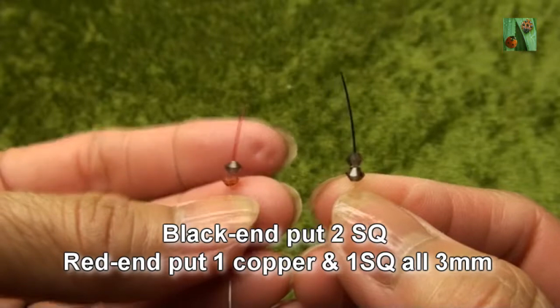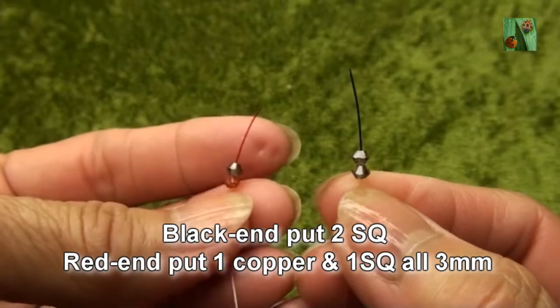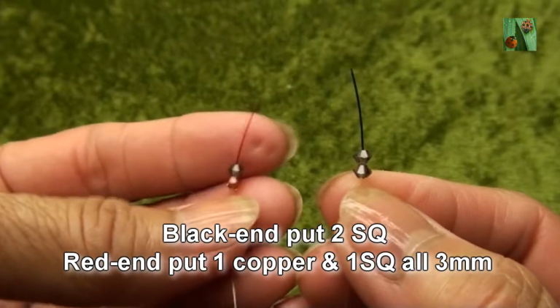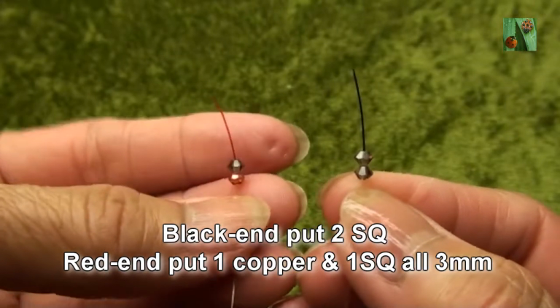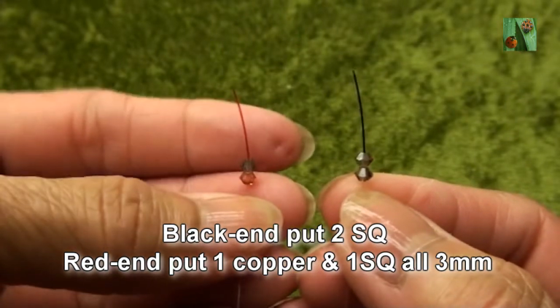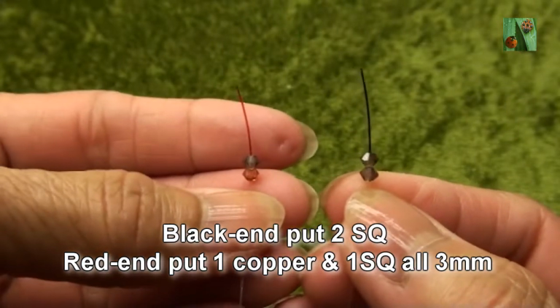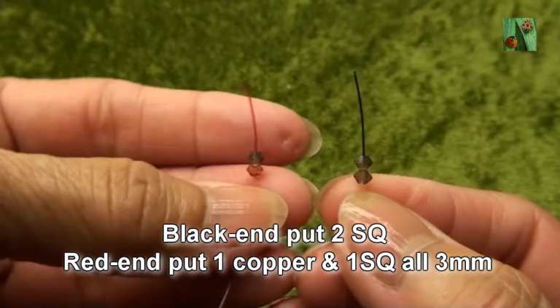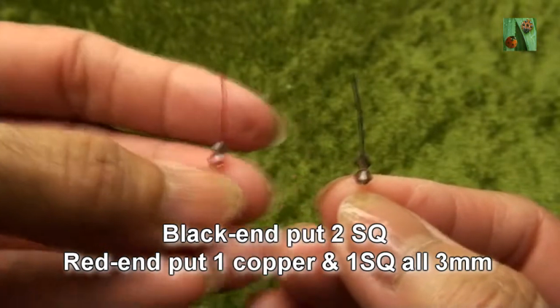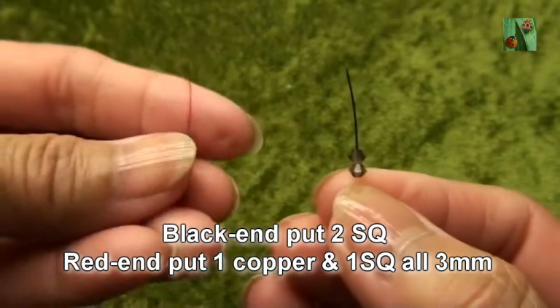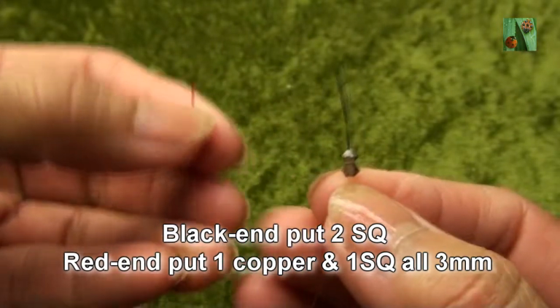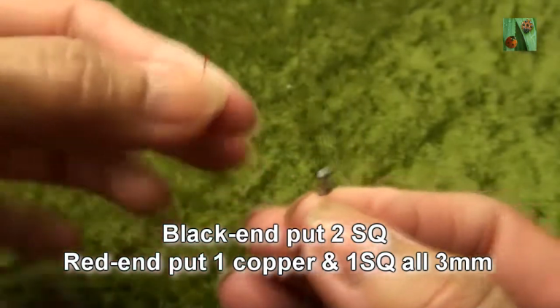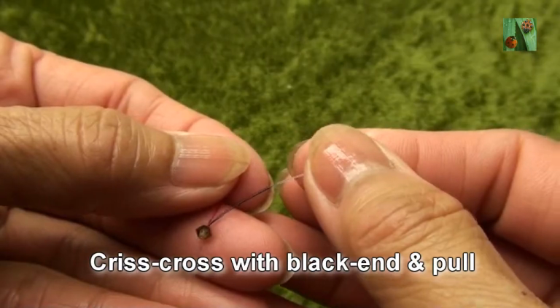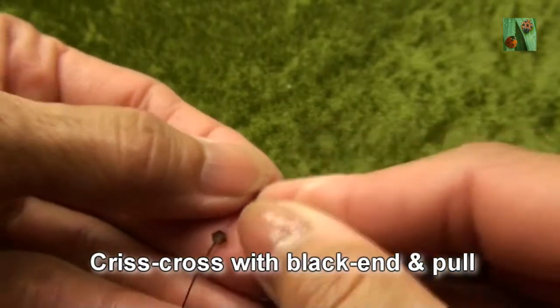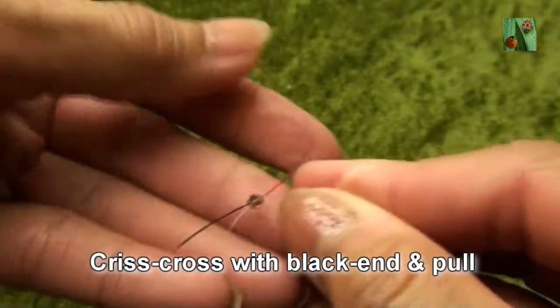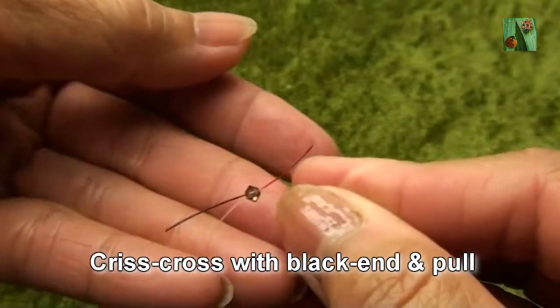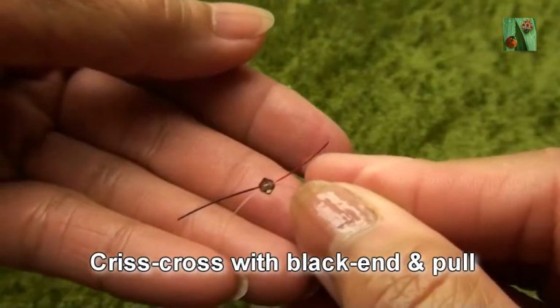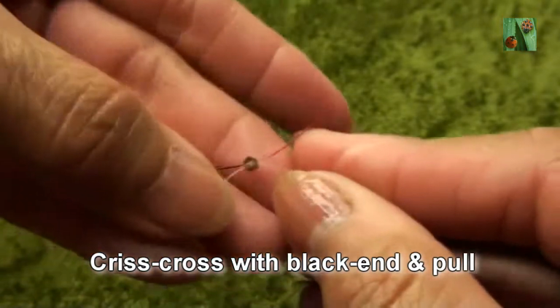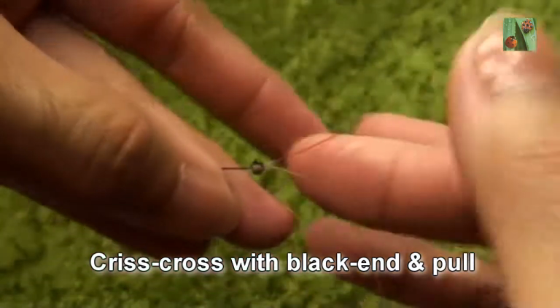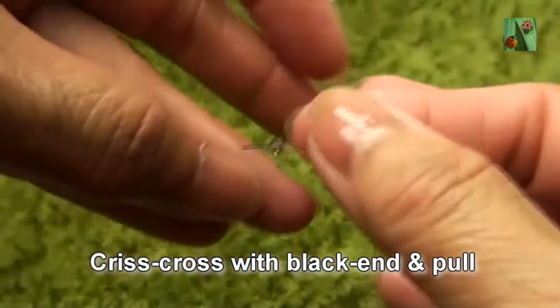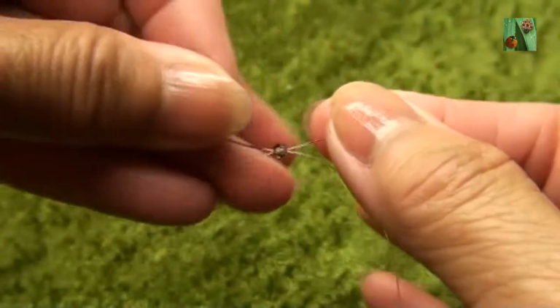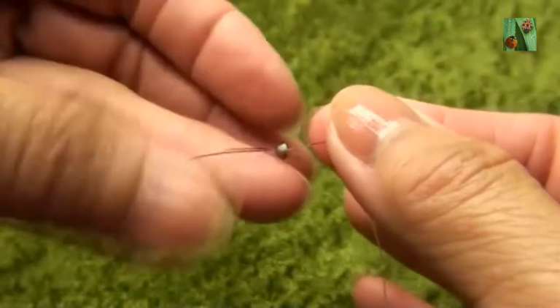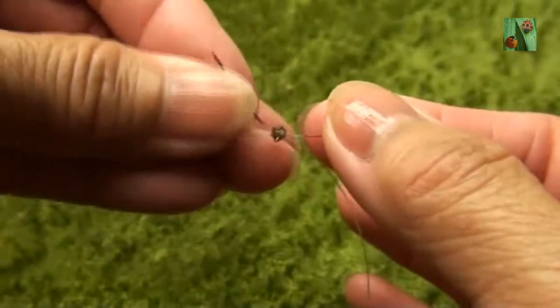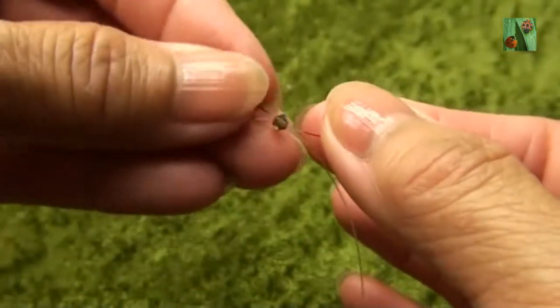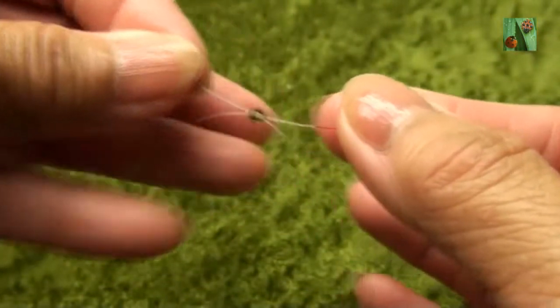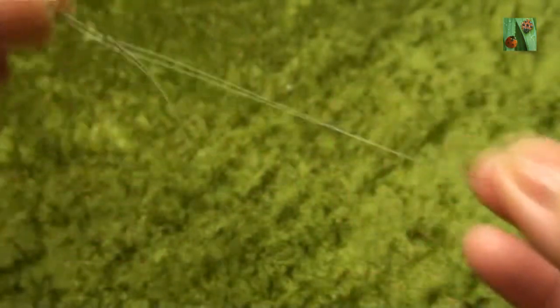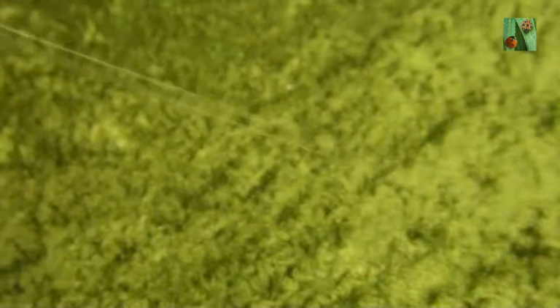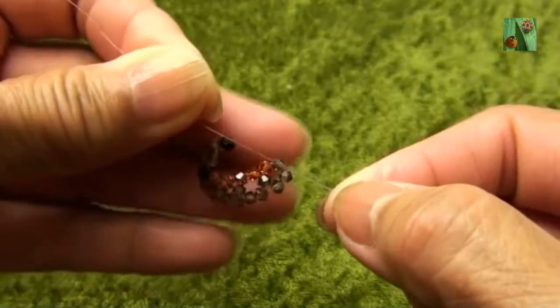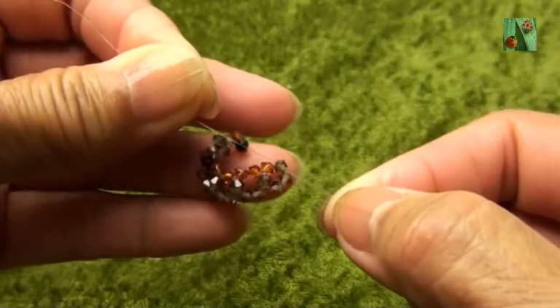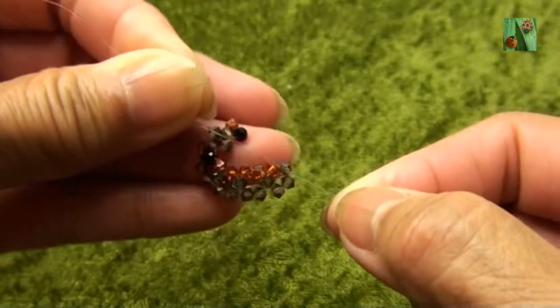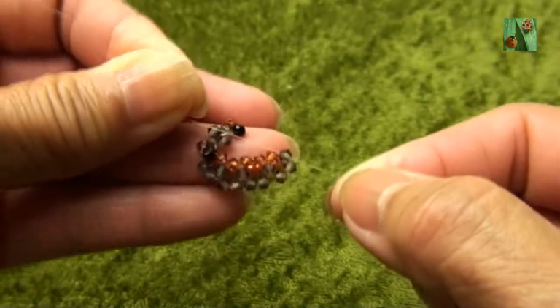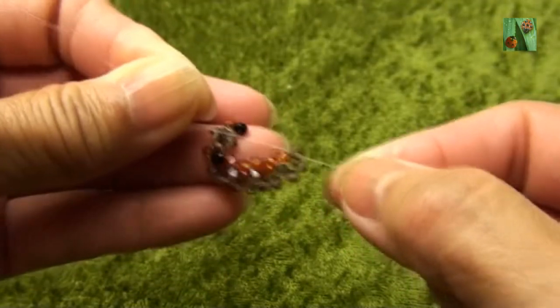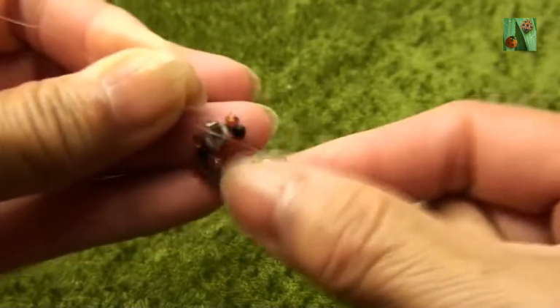Black end put two smokey quartz, red end put one copper and one smokey quartz or 3mm. Criss-cross with black end and pull. So you see like this.